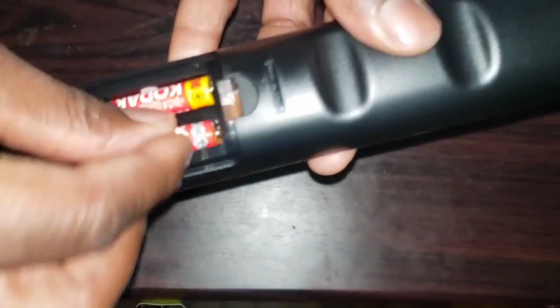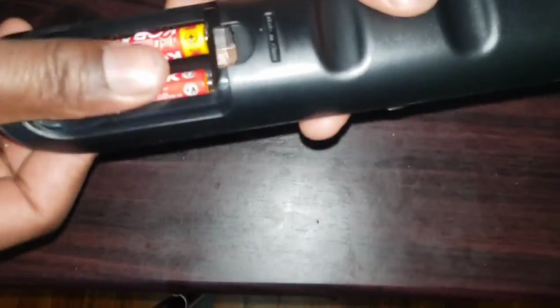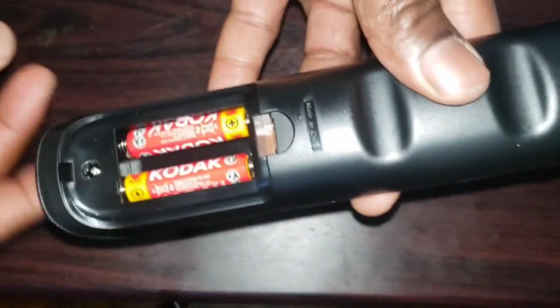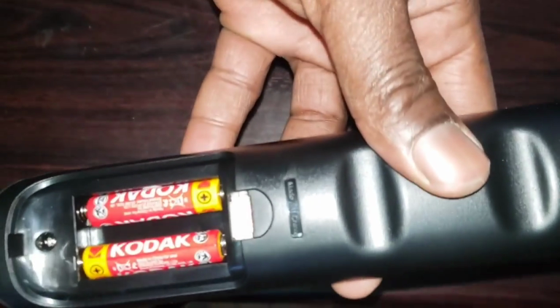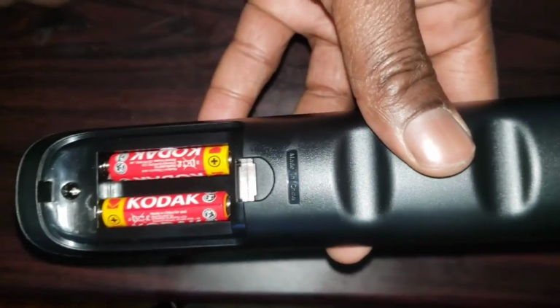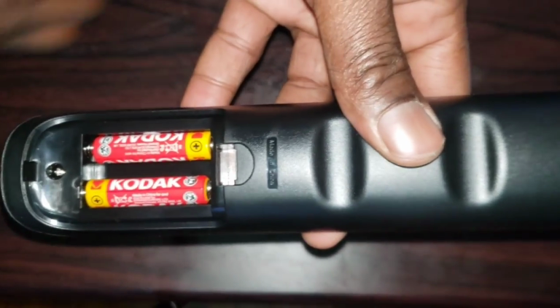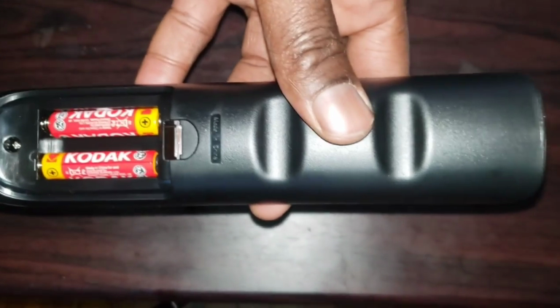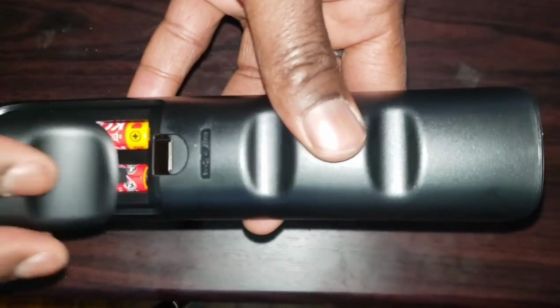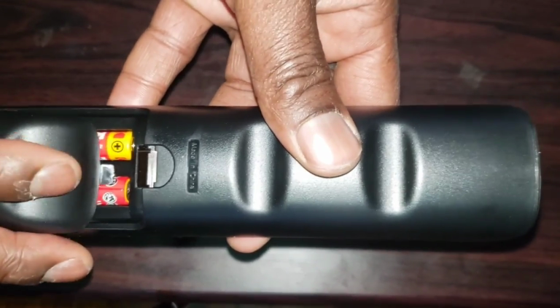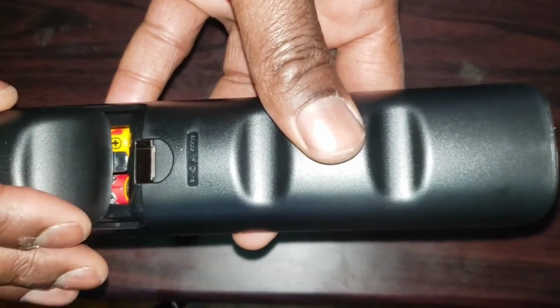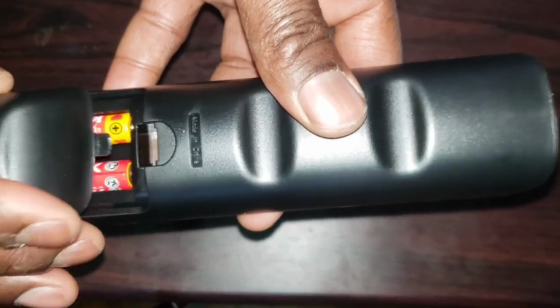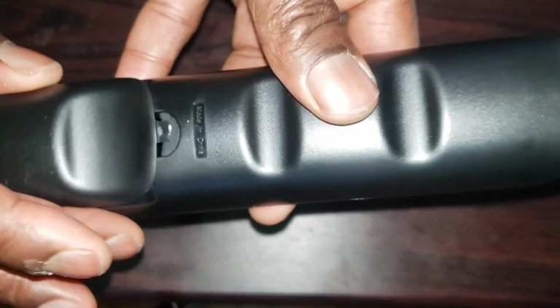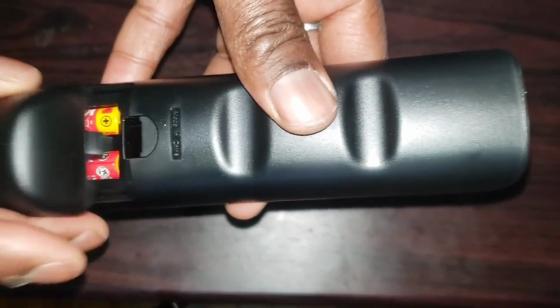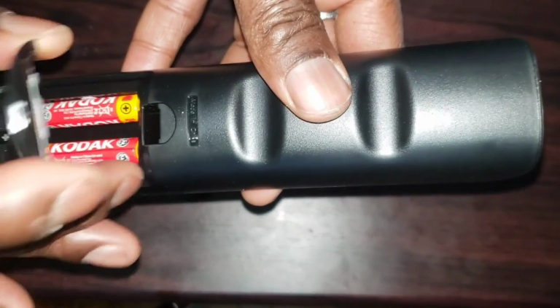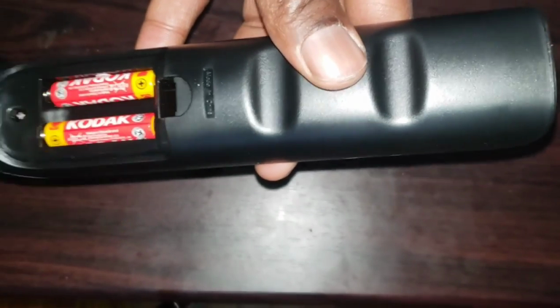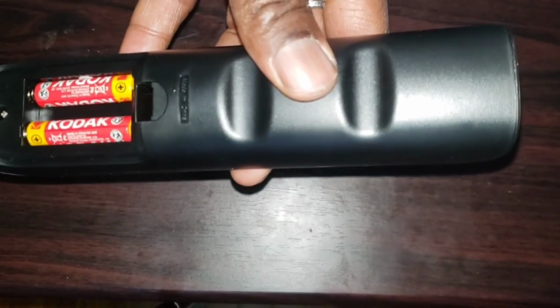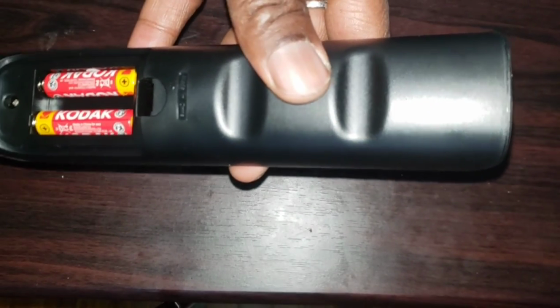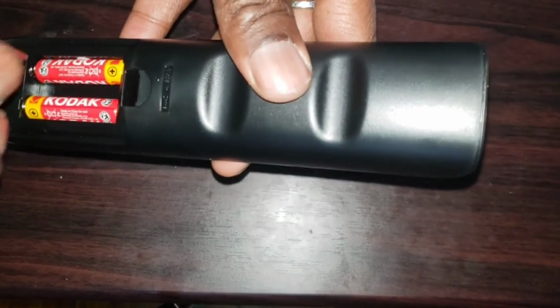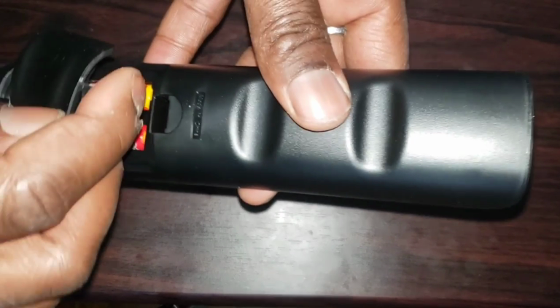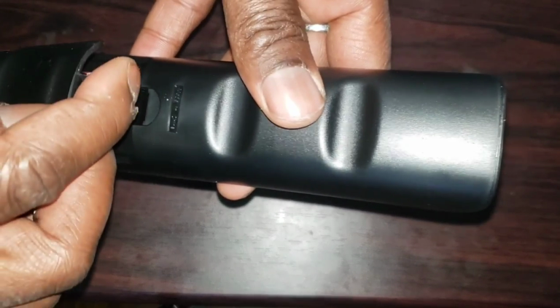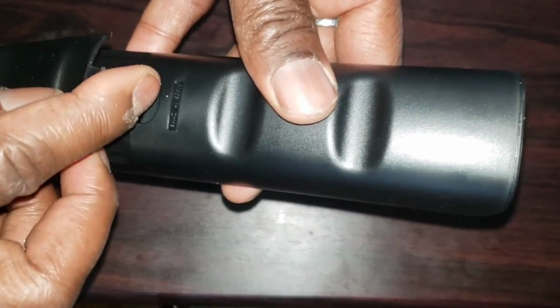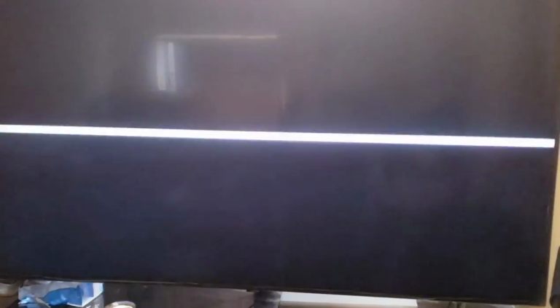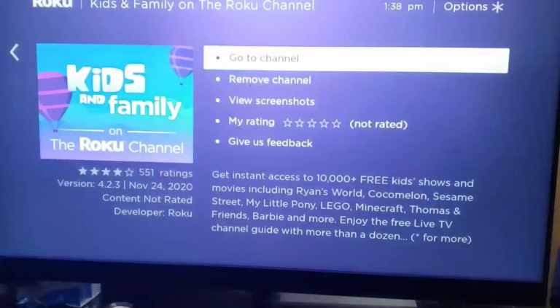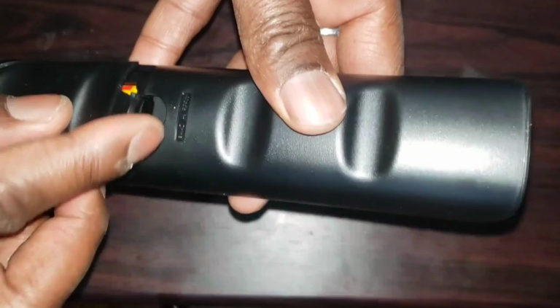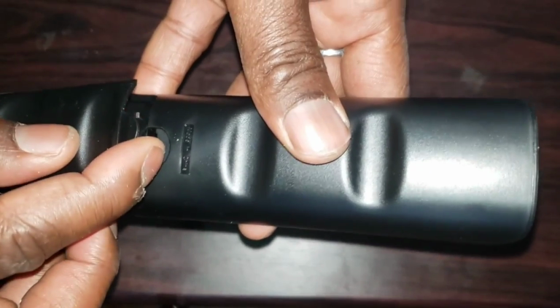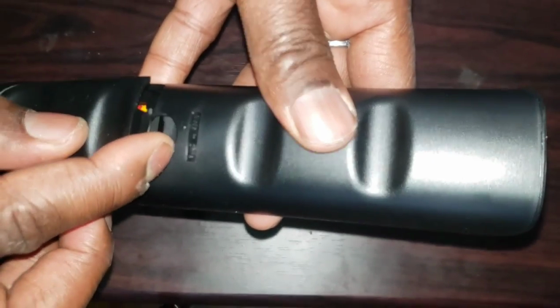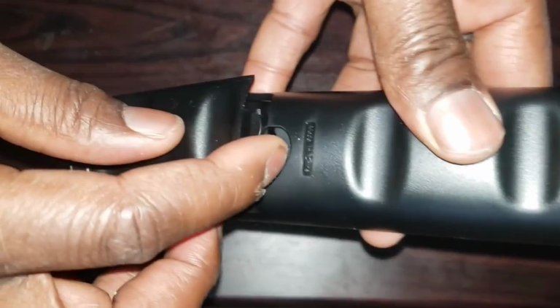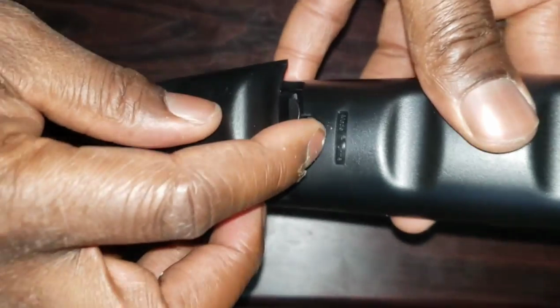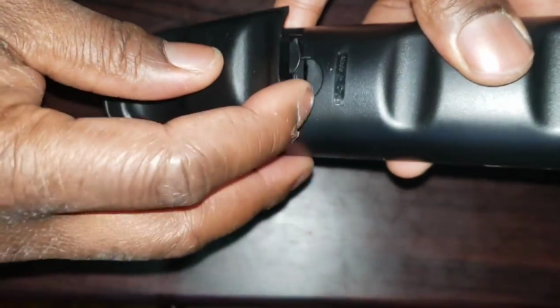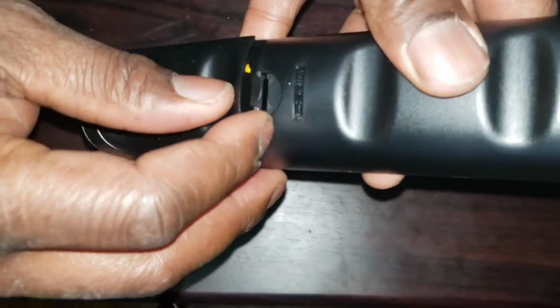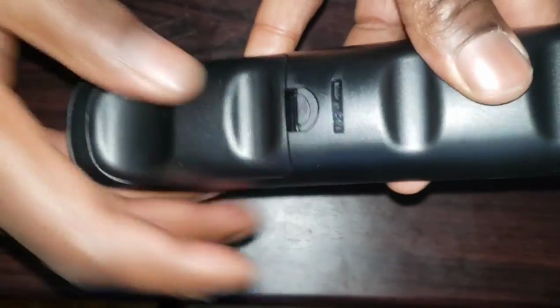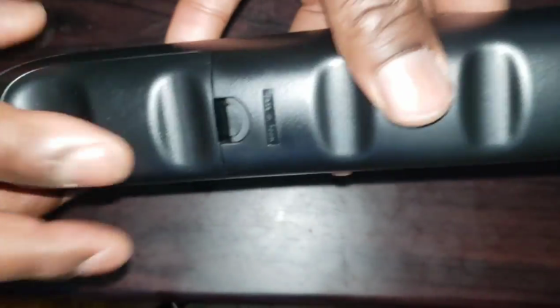After unpacking your RCA Universal Remote Control and installing two AAA batteries on it, Step 1: manually turn on your device. You need to do this first step in order for this method to work.